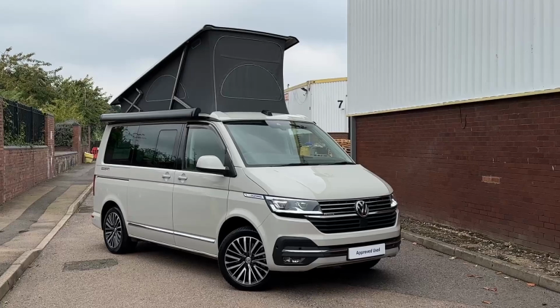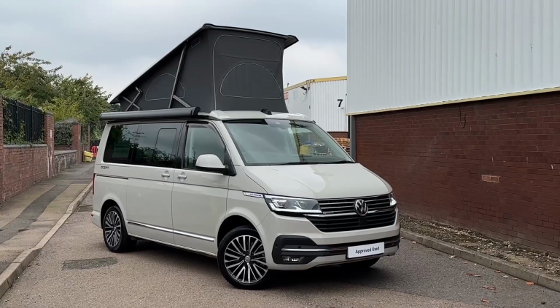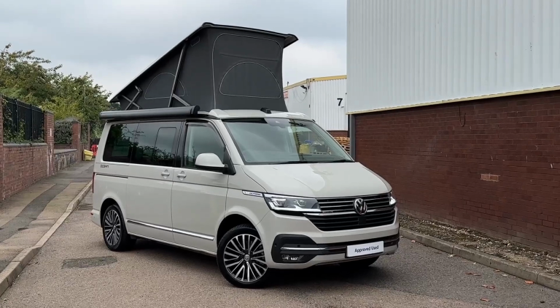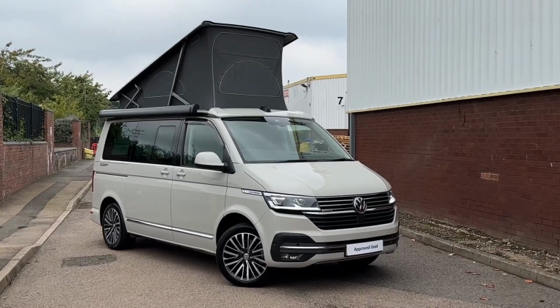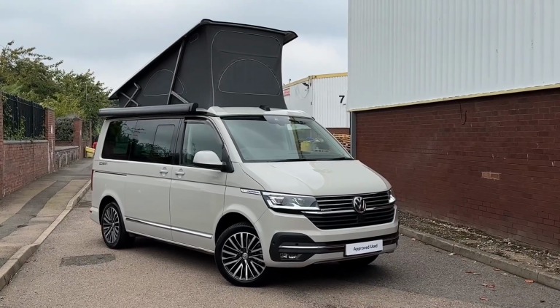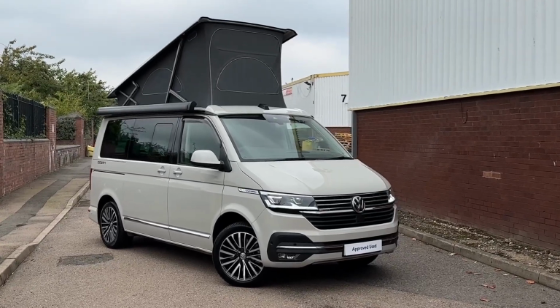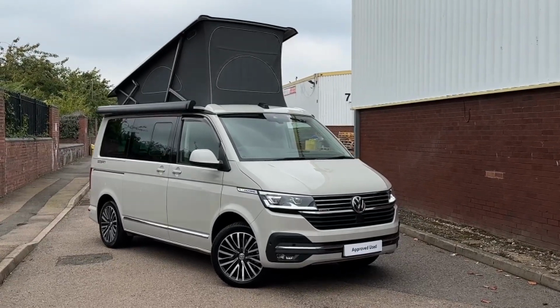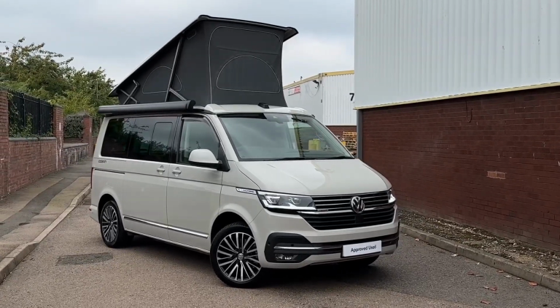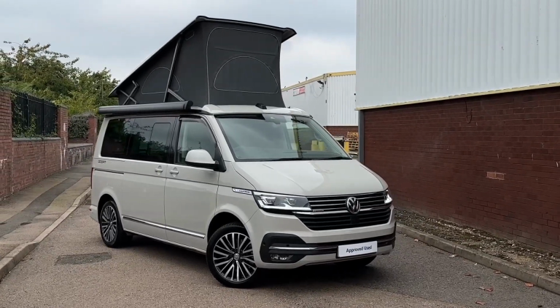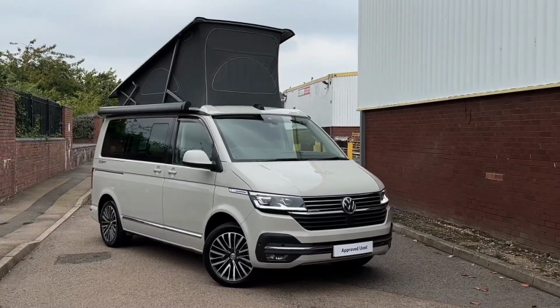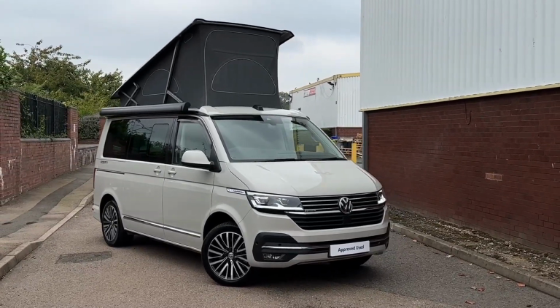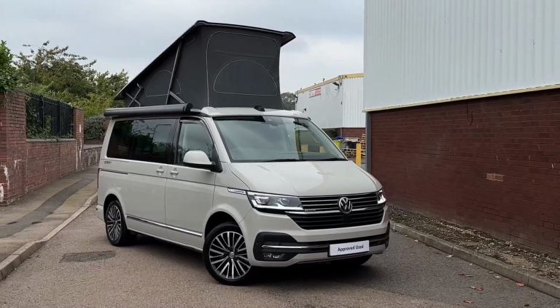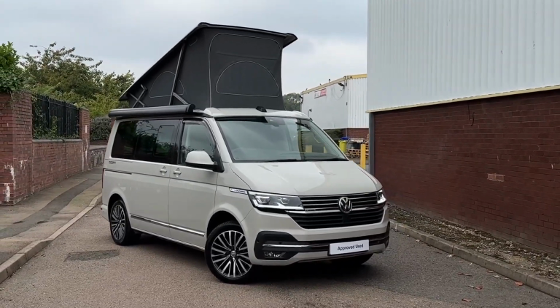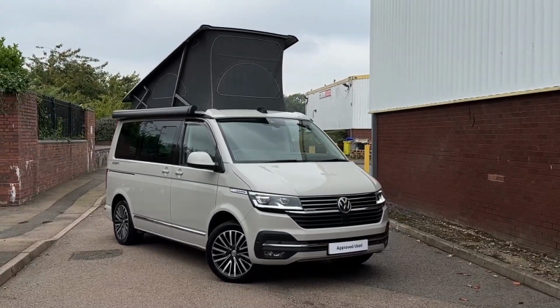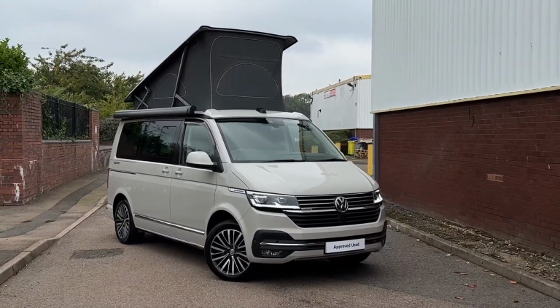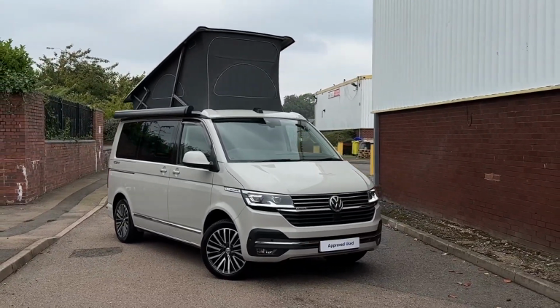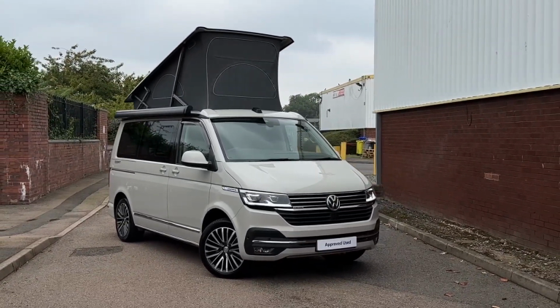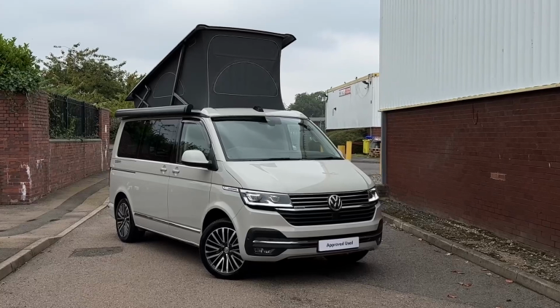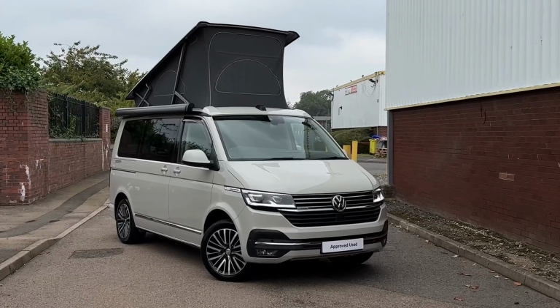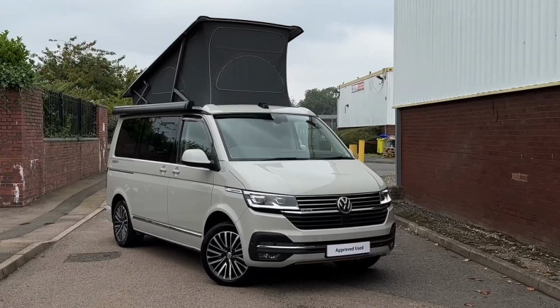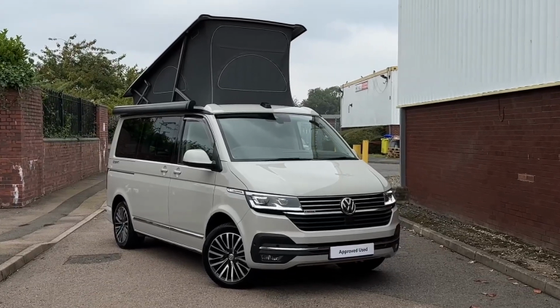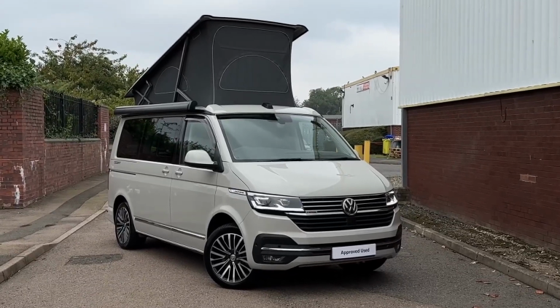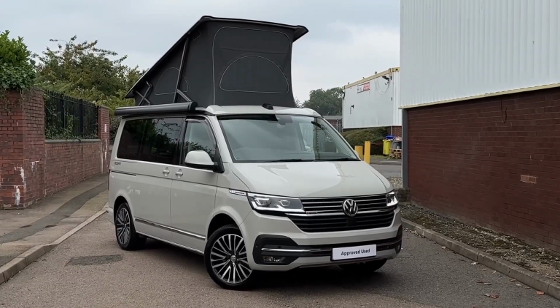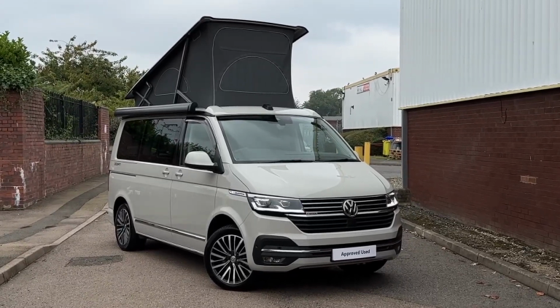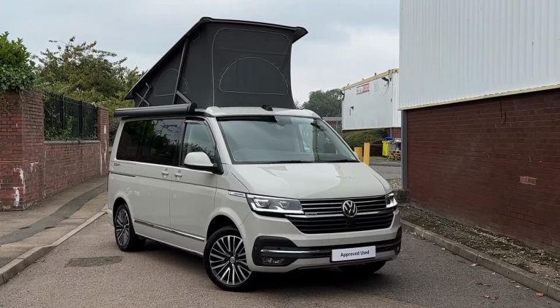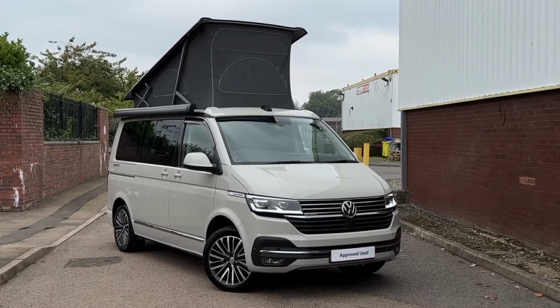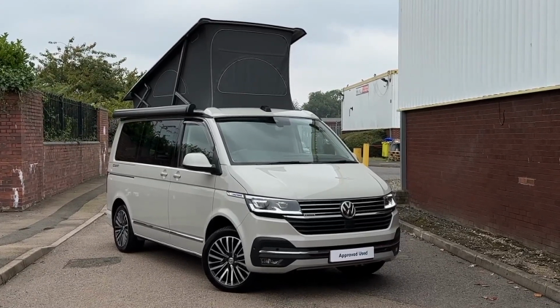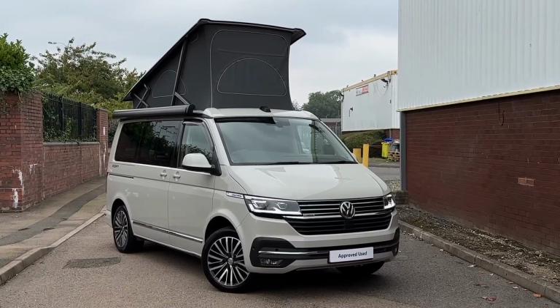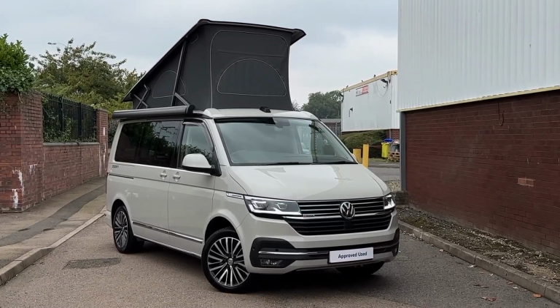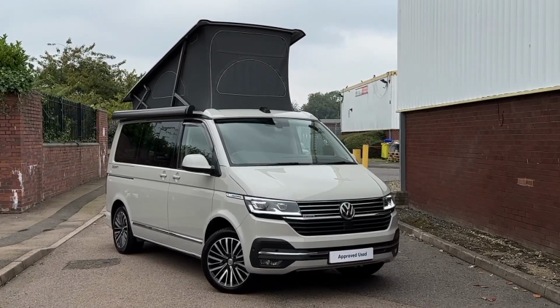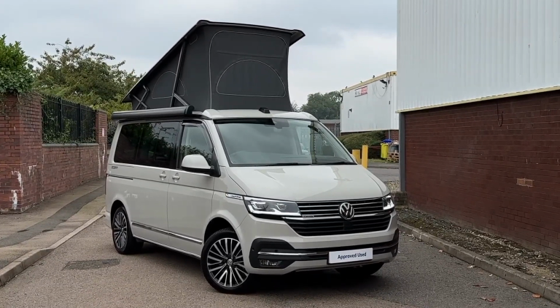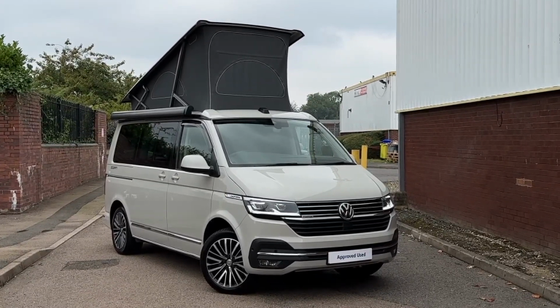Hello, my name's Faris and you join me here at the VW Van Centre in Birmingham. Today I'm going to be taking you on a 360 walk around of this approved used Volkswagen California Ocean.